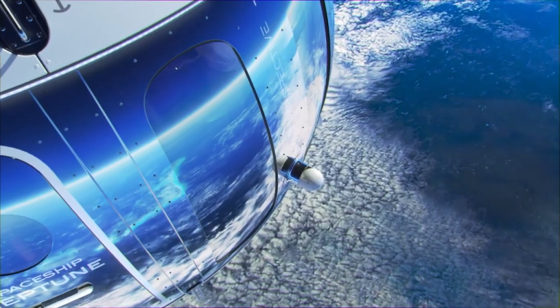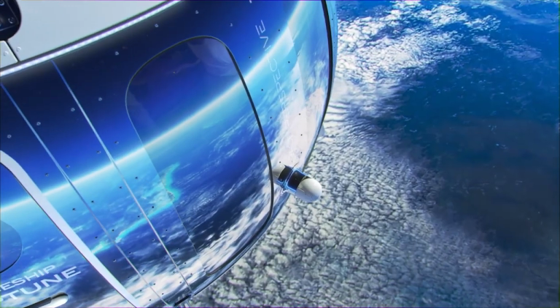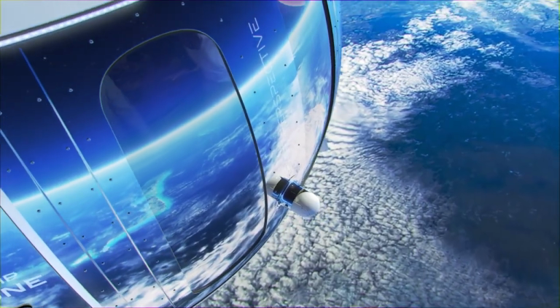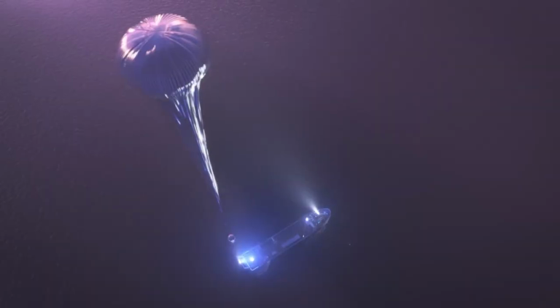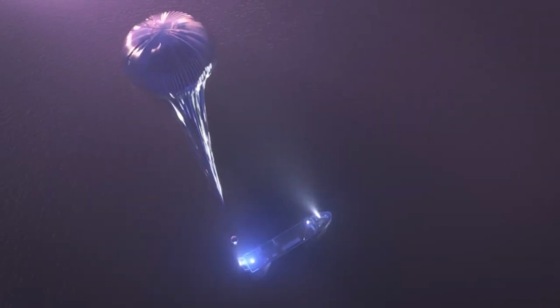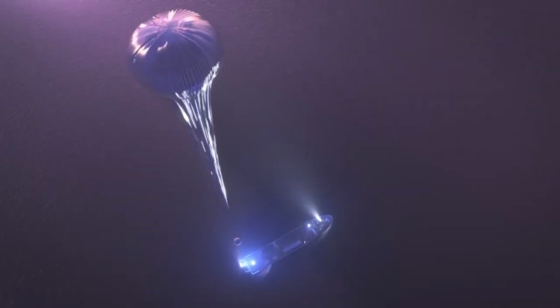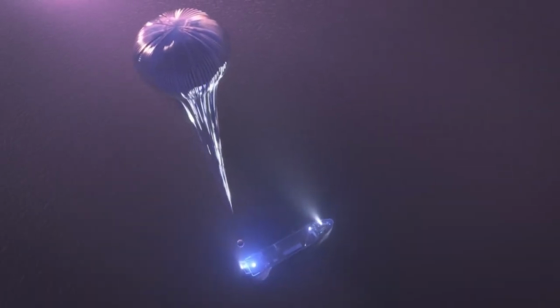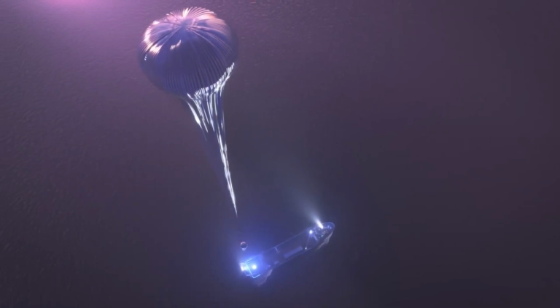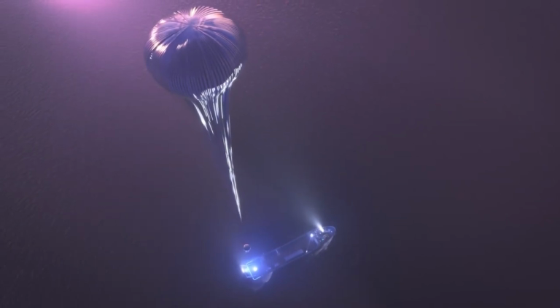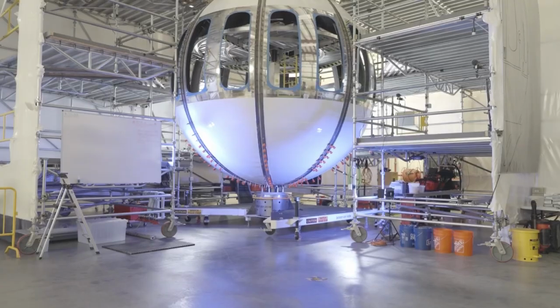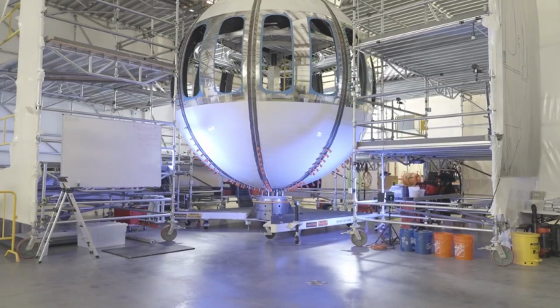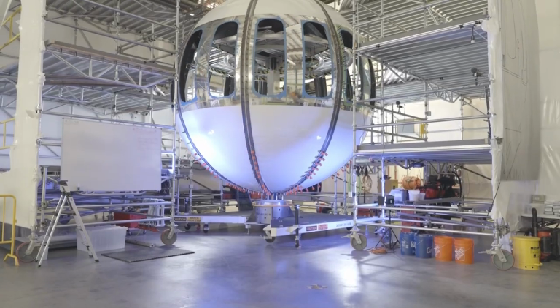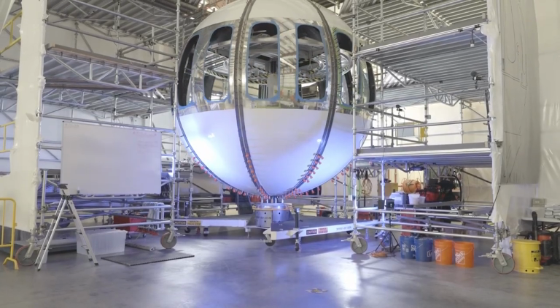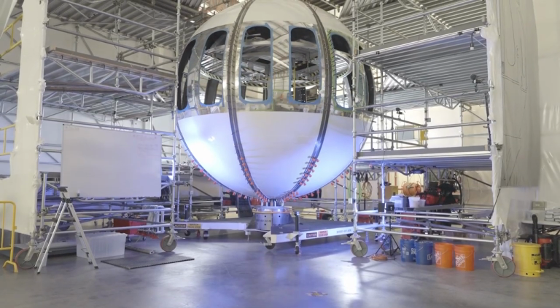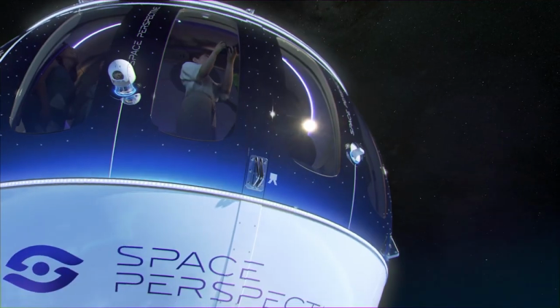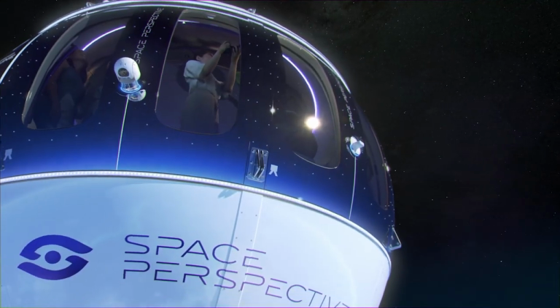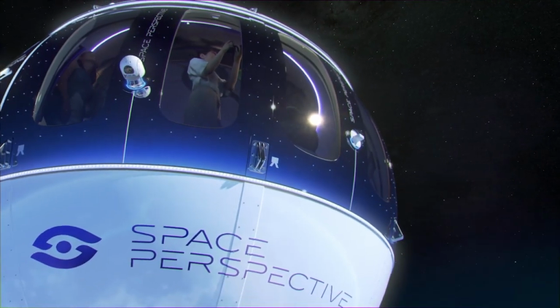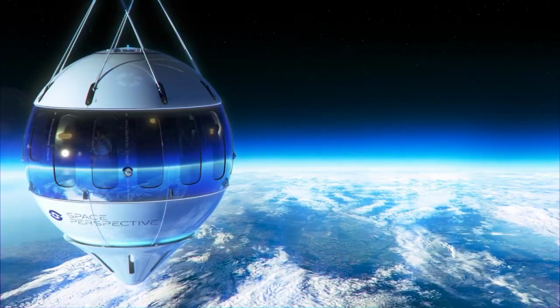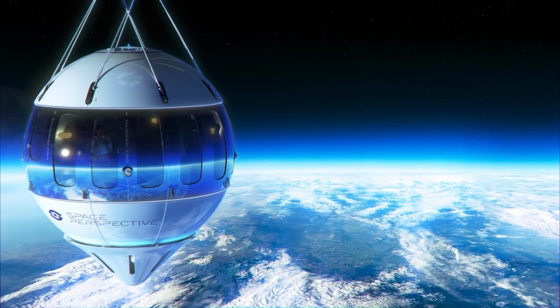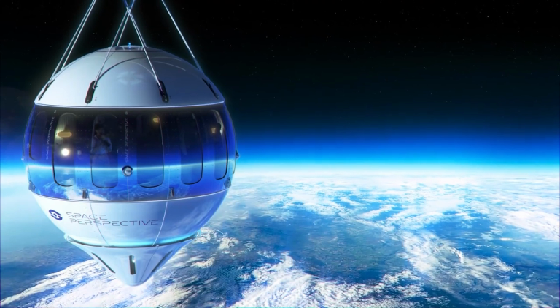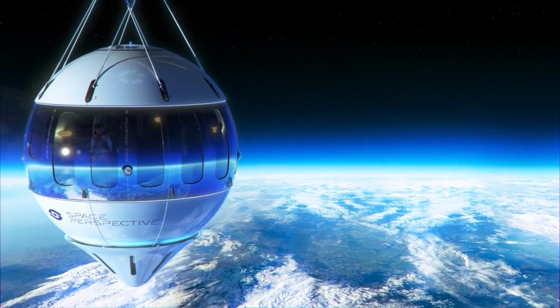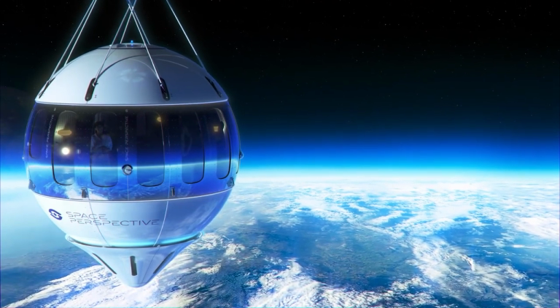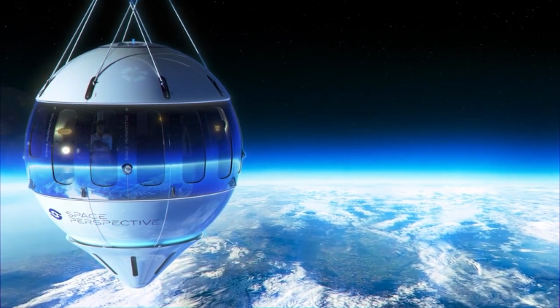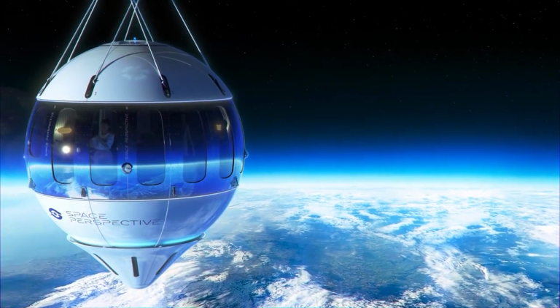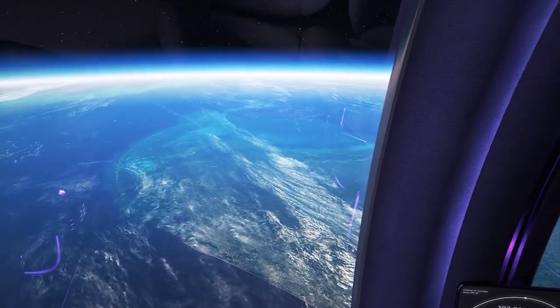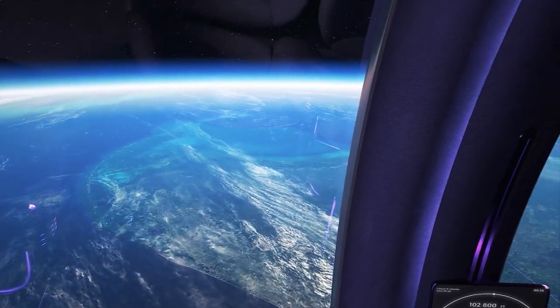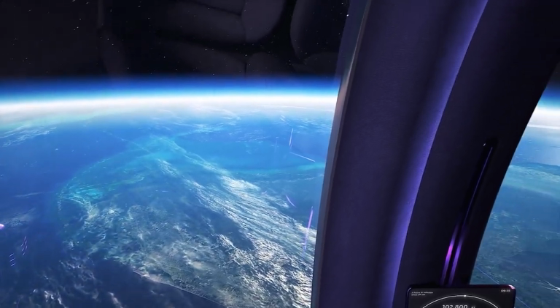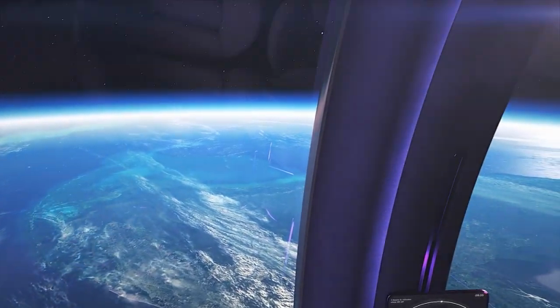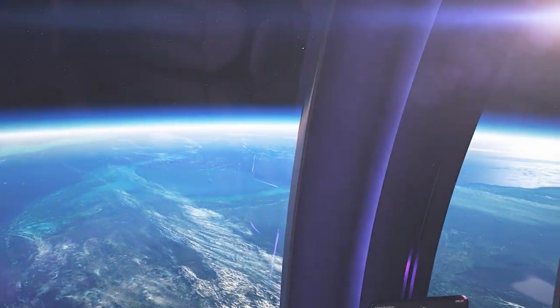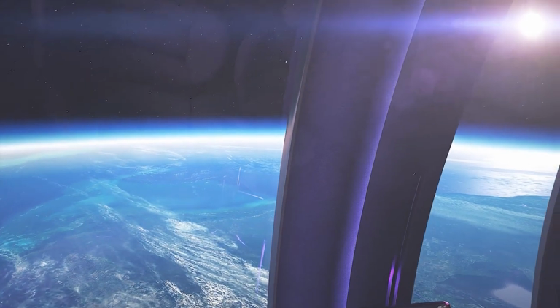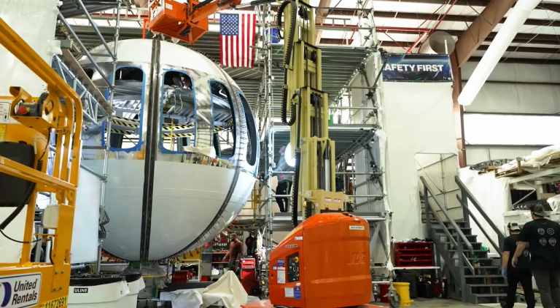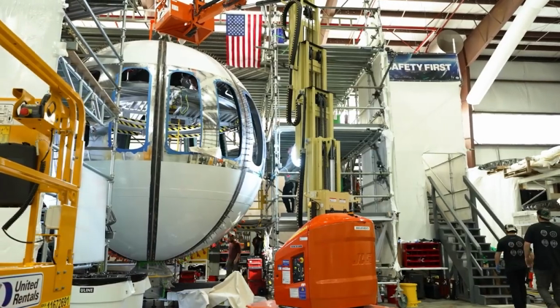Powered by a high-altitude balloon, the Space Perspective Capsule ascends gently to an altitude of approximately 100,000 feet, where it reaches the edge of space. Passengers can relax and enjoy the journey, floating weightlessly in the comfort of the pressurized cabin.